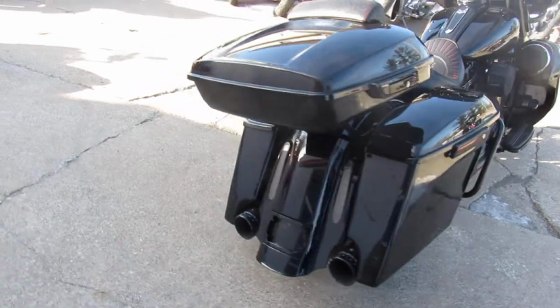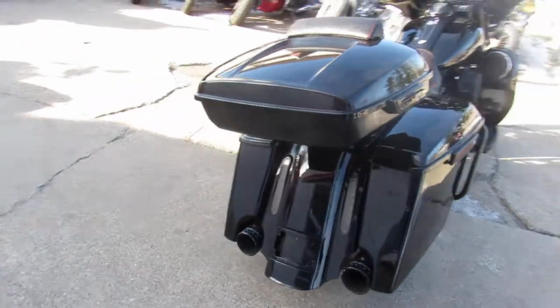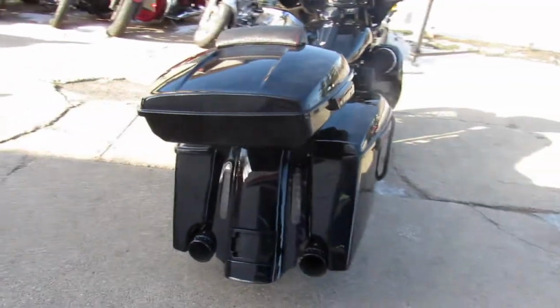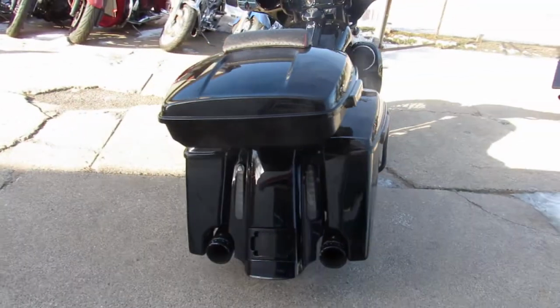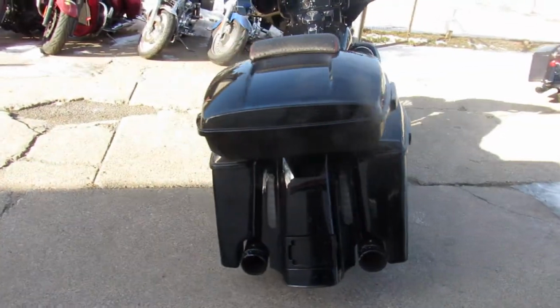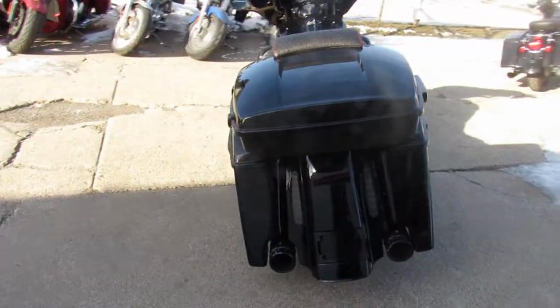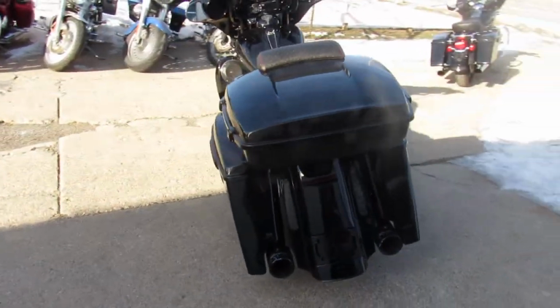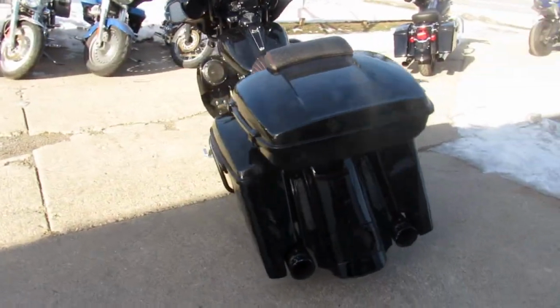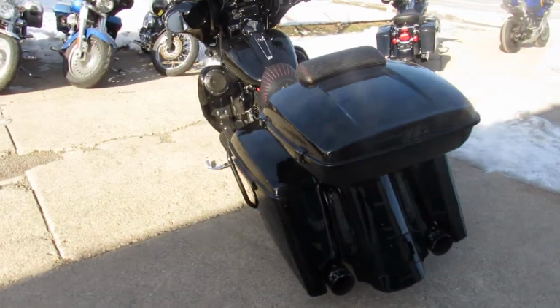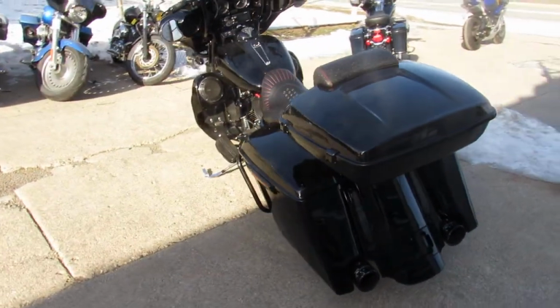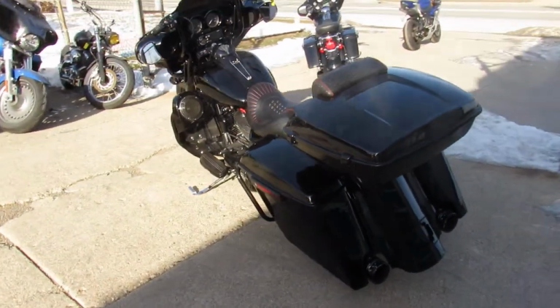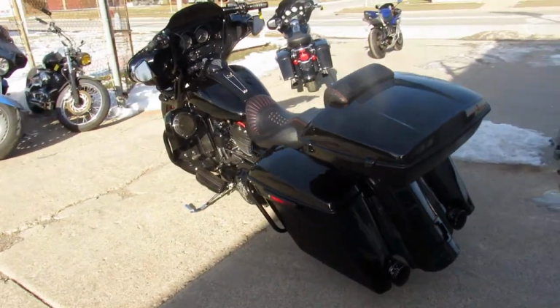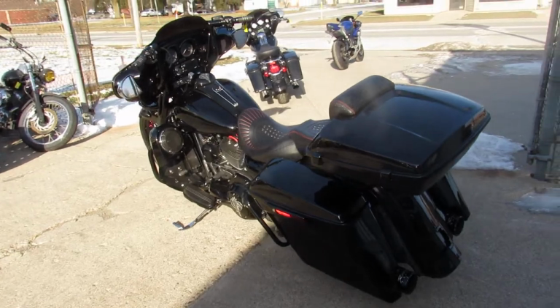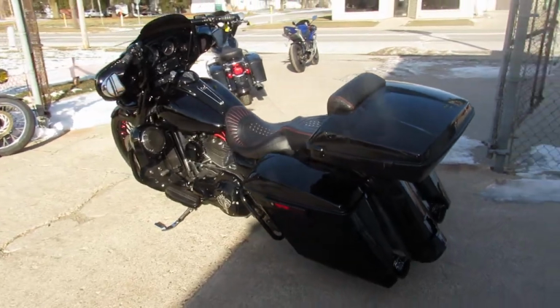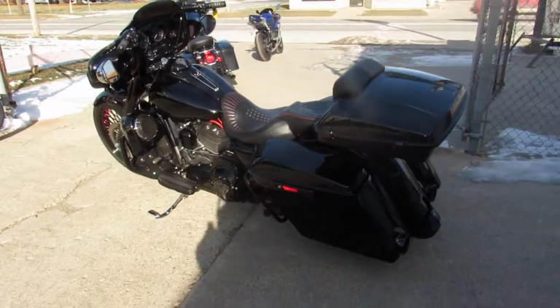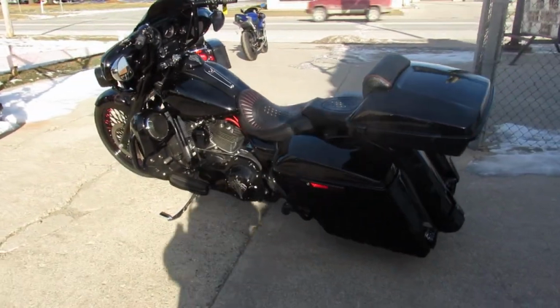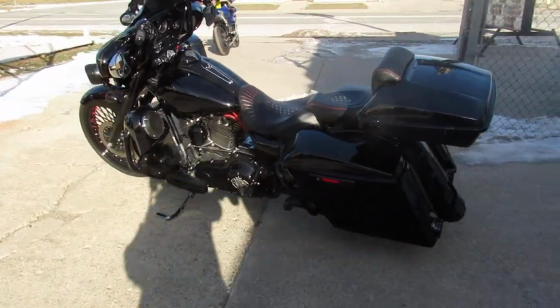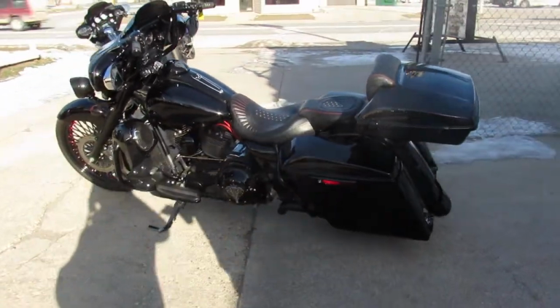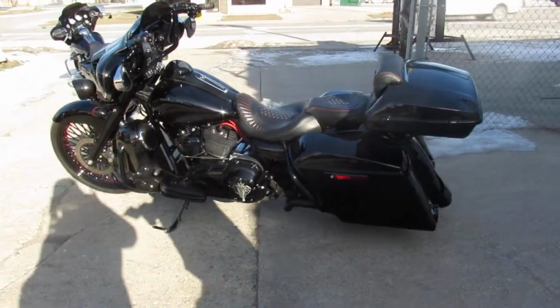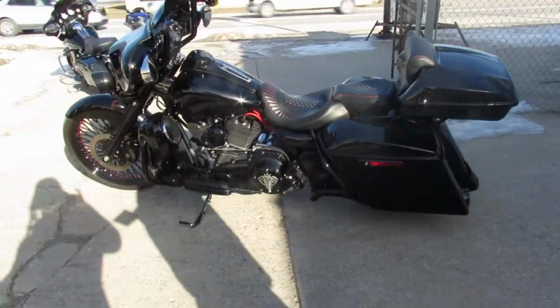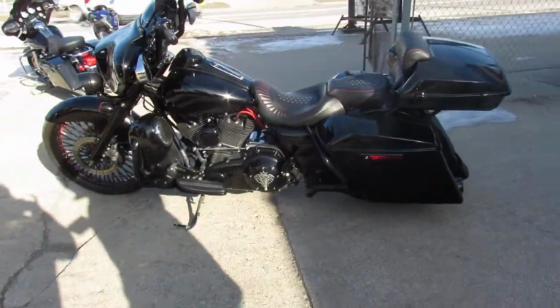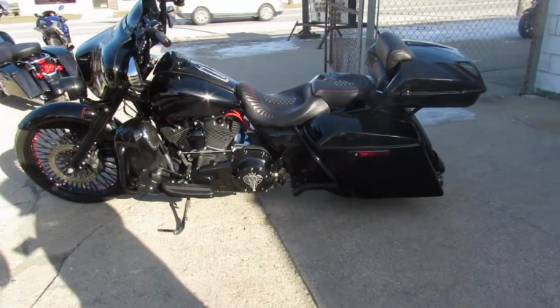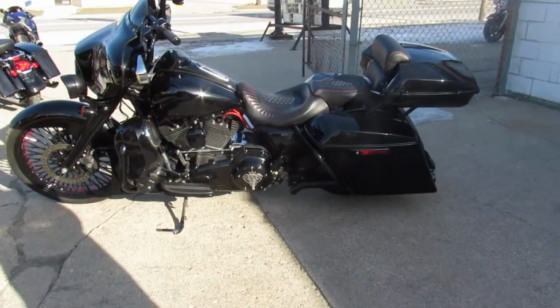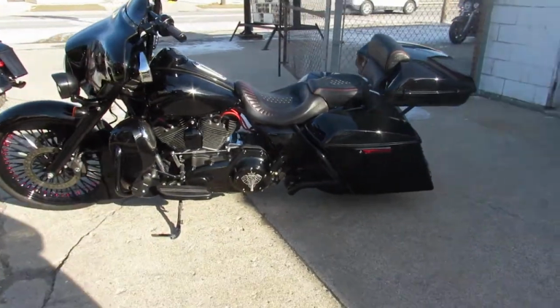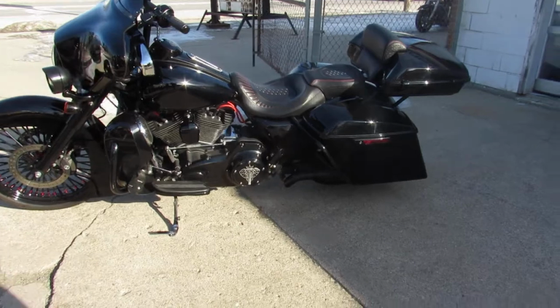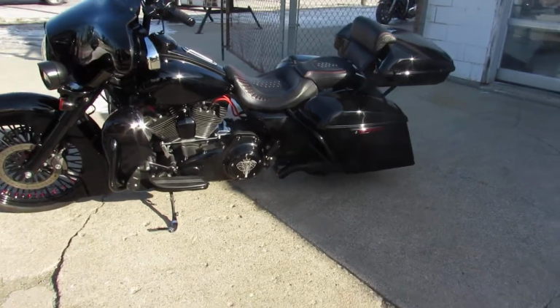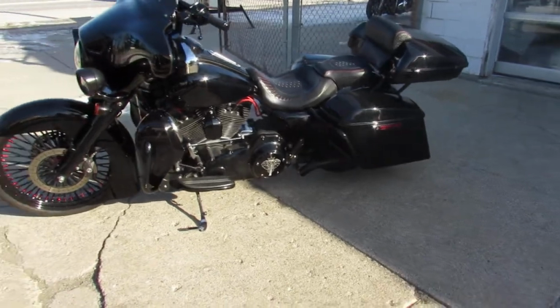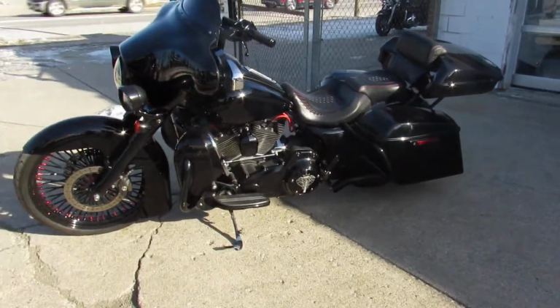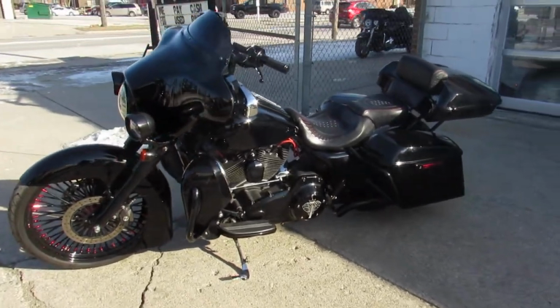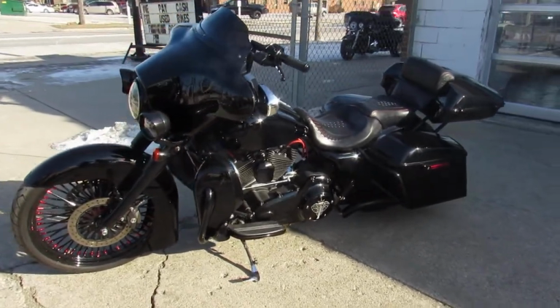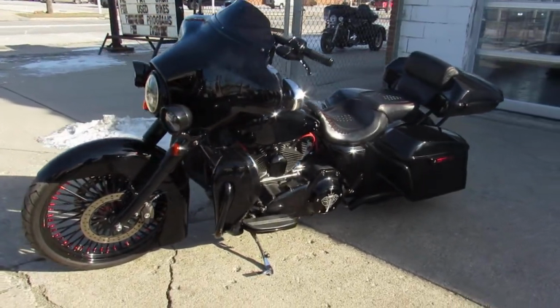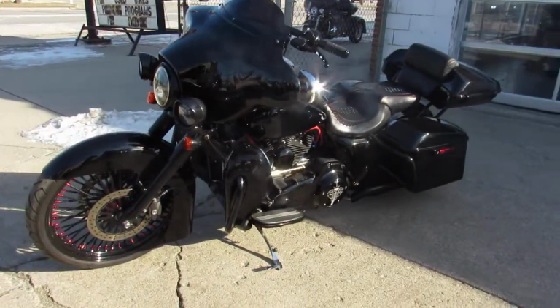Let's talk about this thing — it's a 2012 Big Wheel Bagger with good miles, 11,731 miles. Whoever did this put a ton of money into it; it's got to have forty, forty-five thousand dollars invested into this thing.